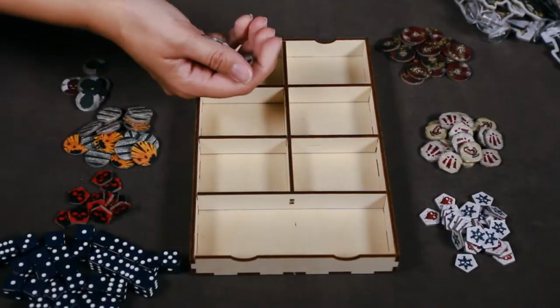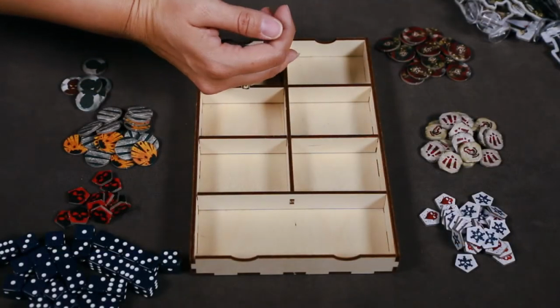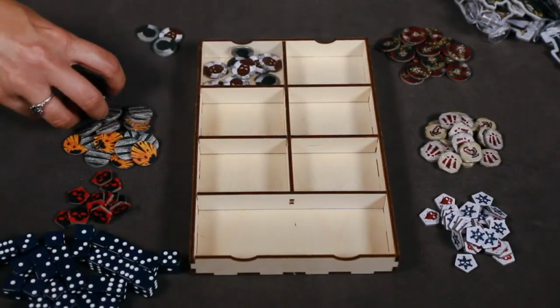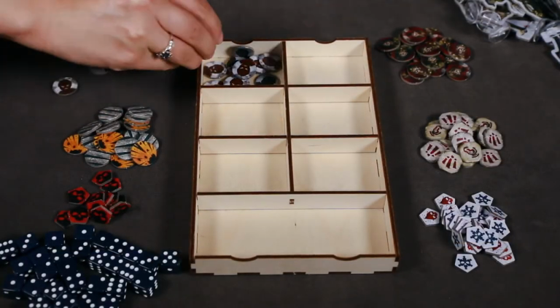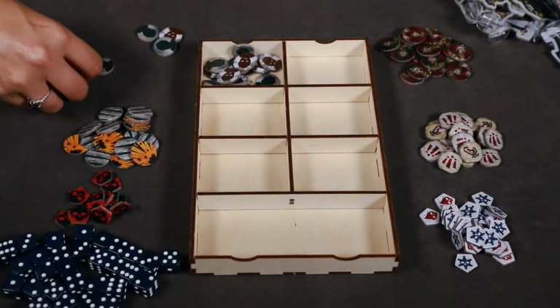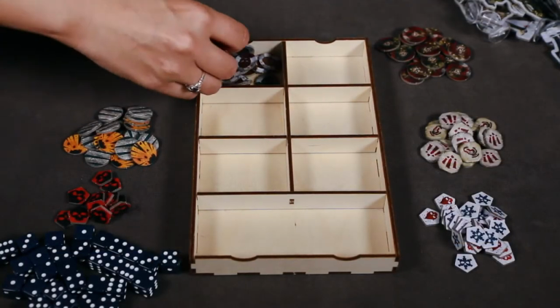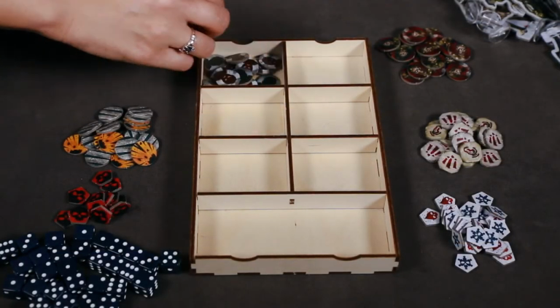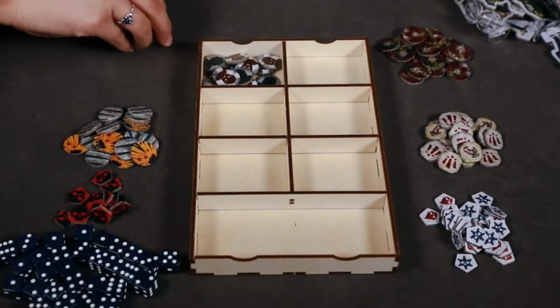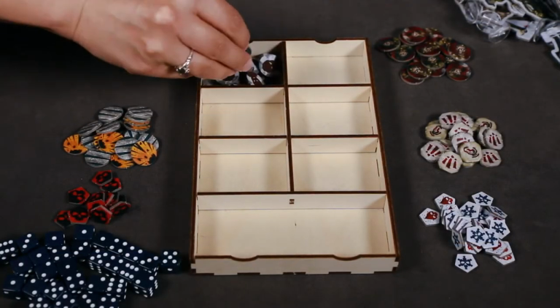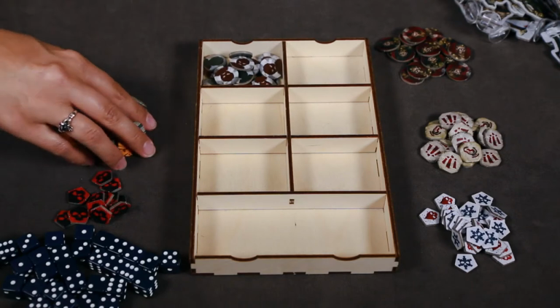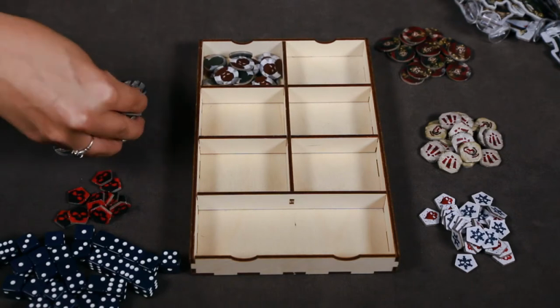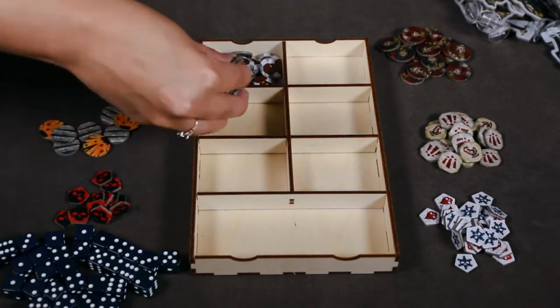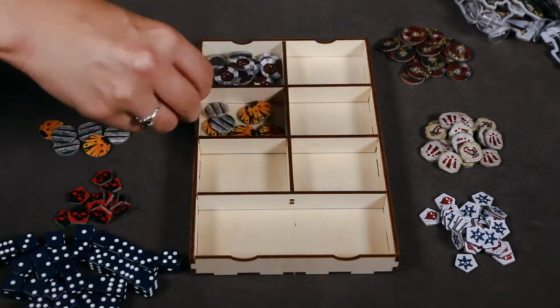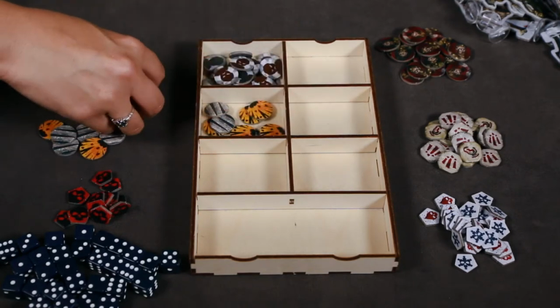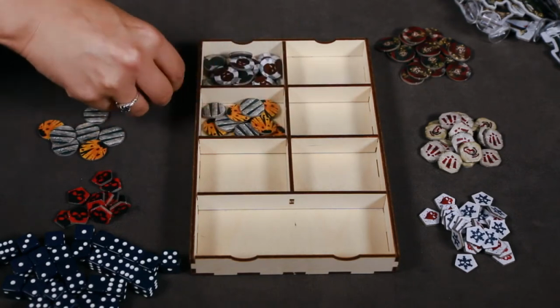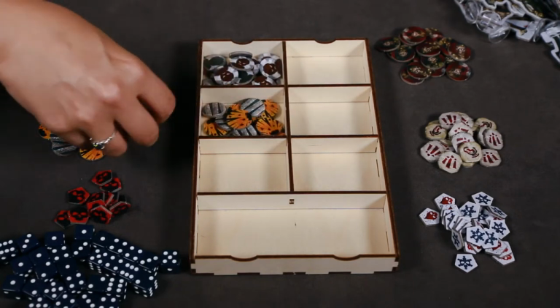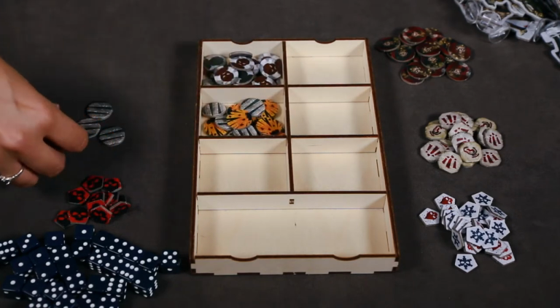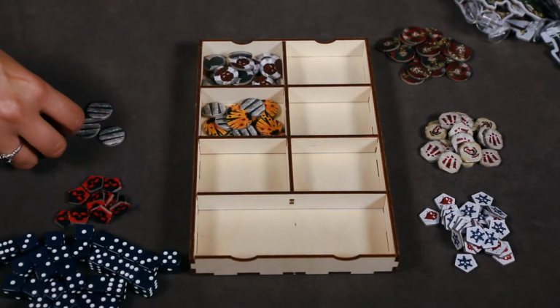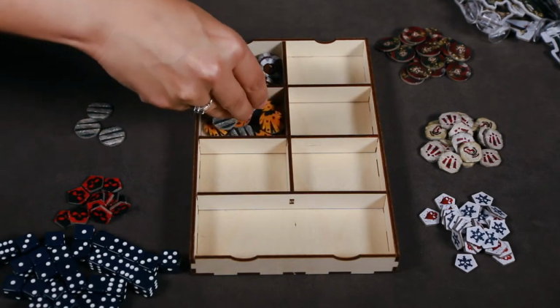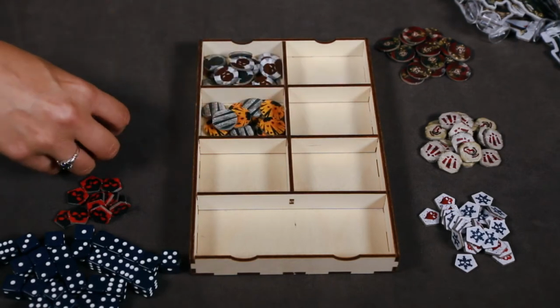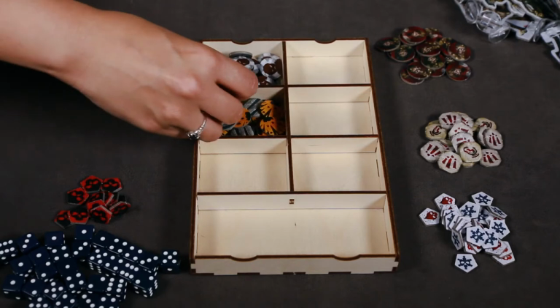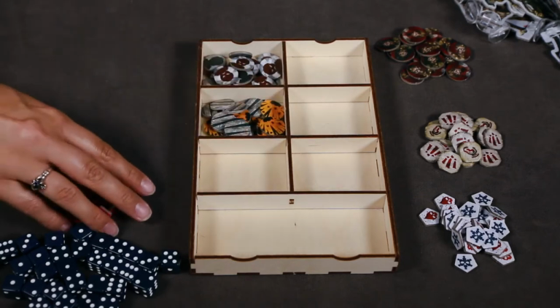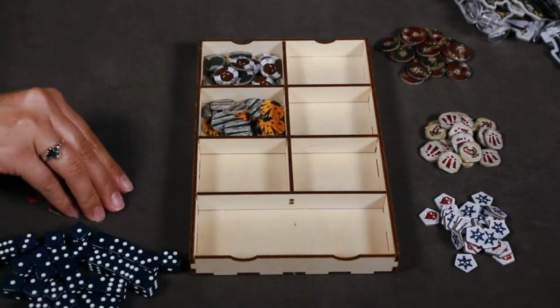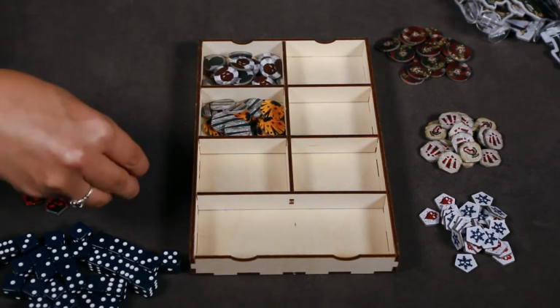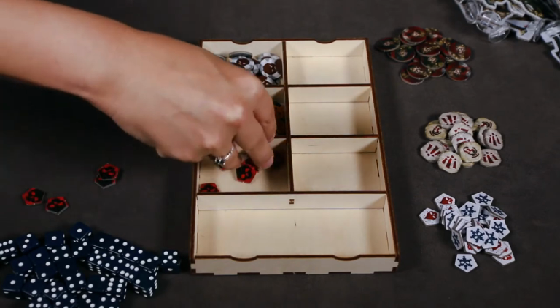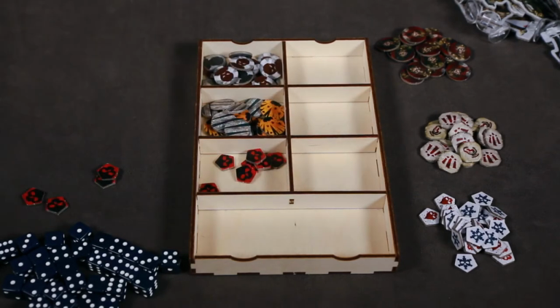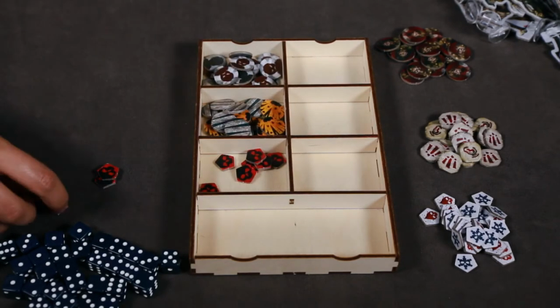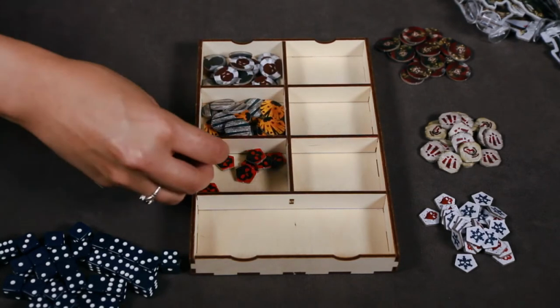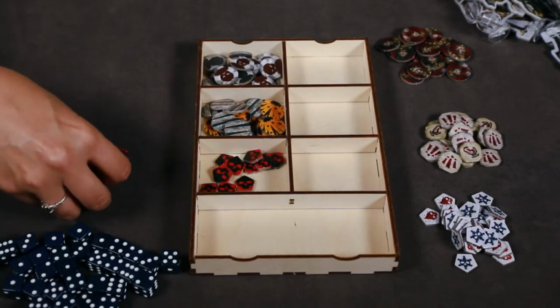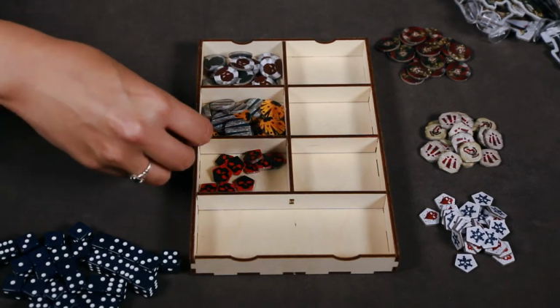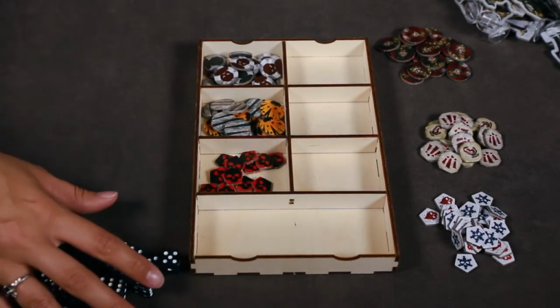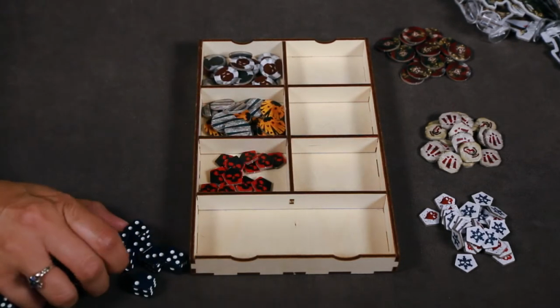One token tray is used to hold the helpless survivor tokens, barricade tokens, despair tokens, action dice, first player tokens, noise tokens, and wound tokens.